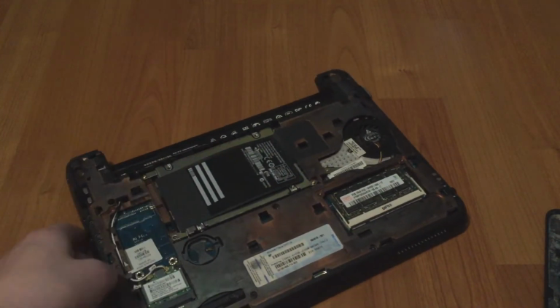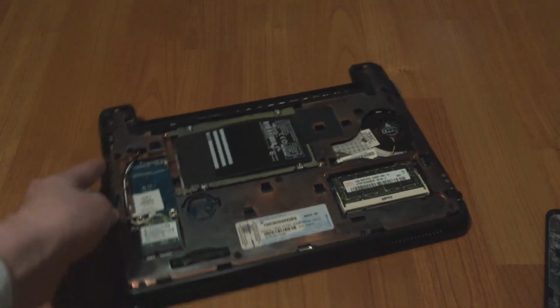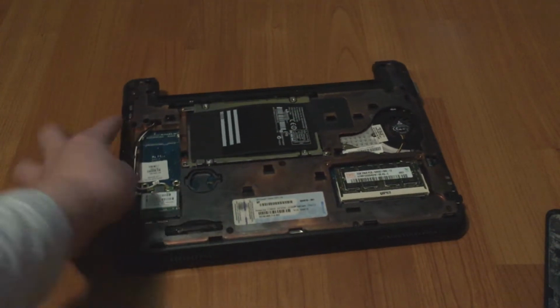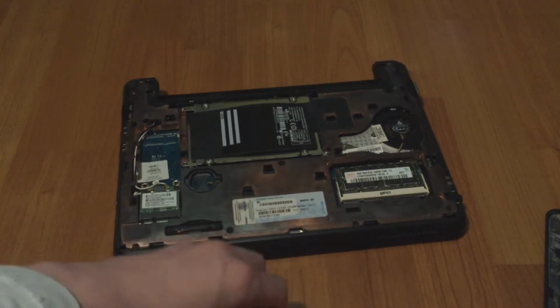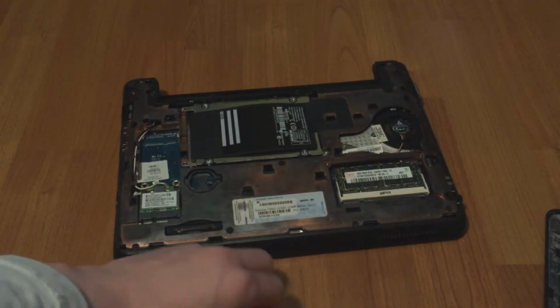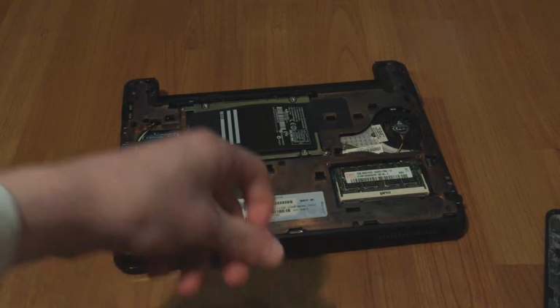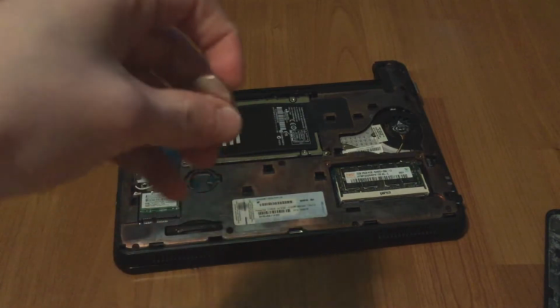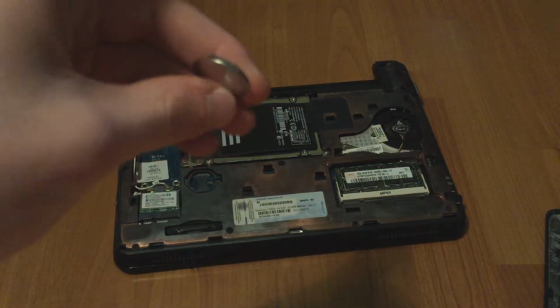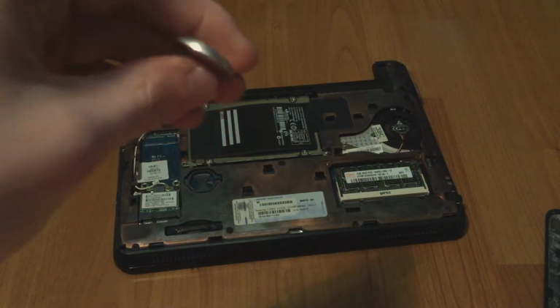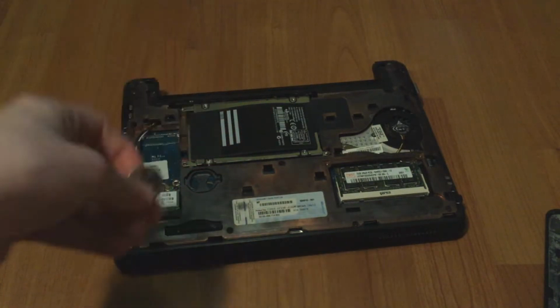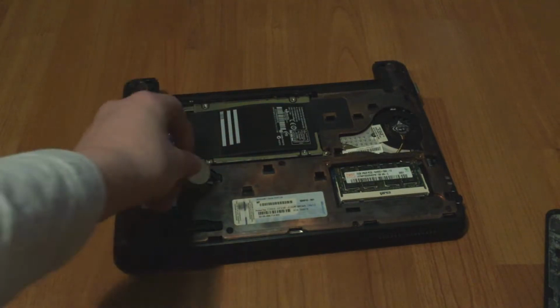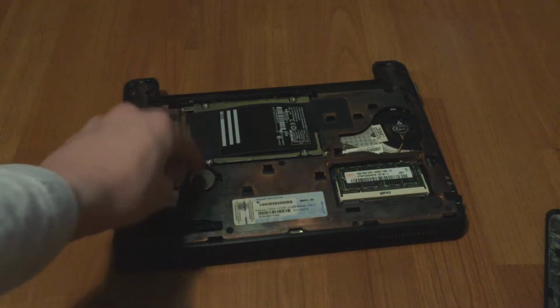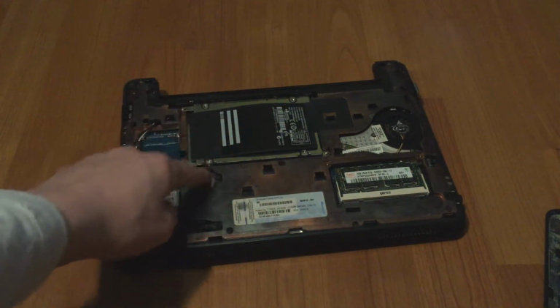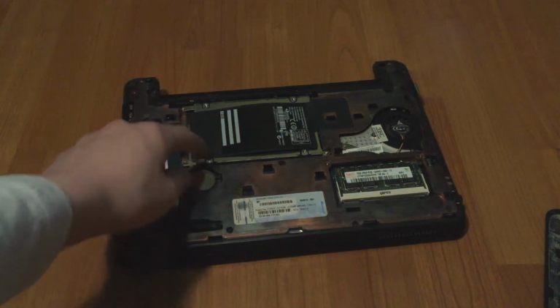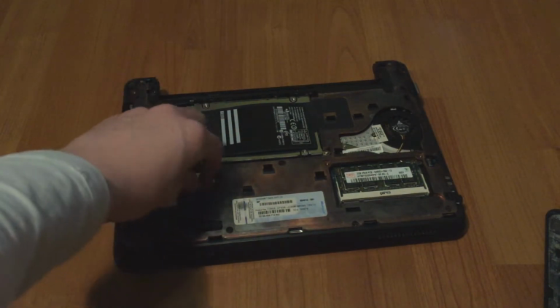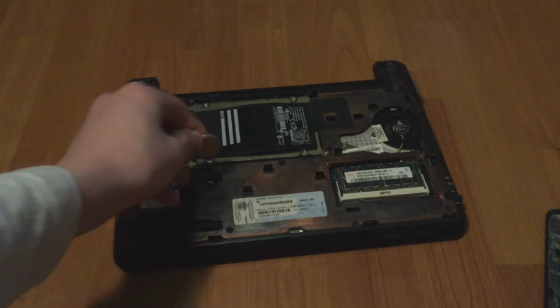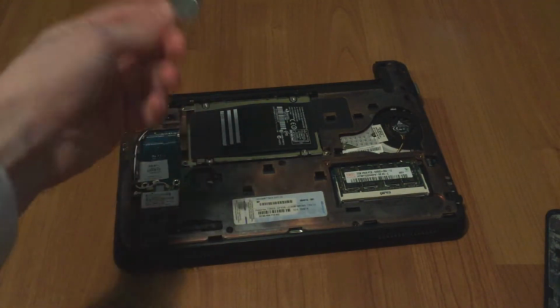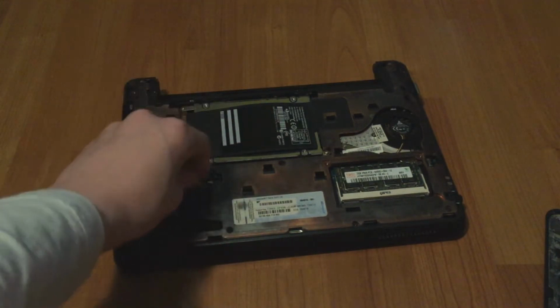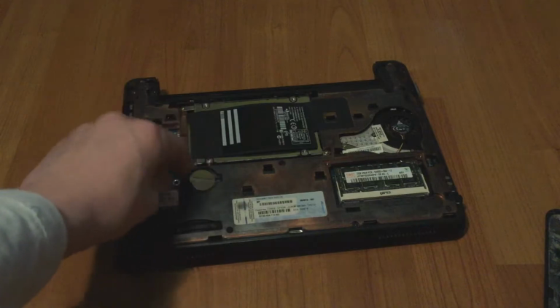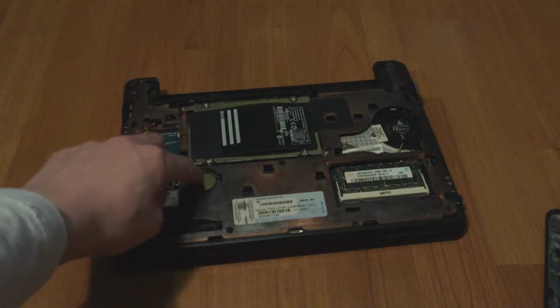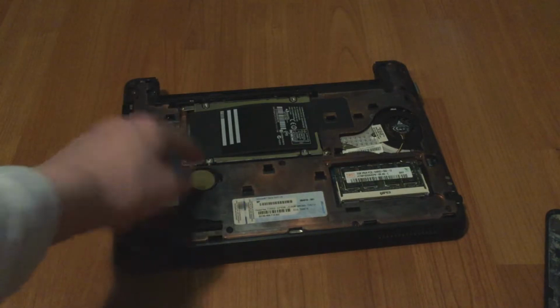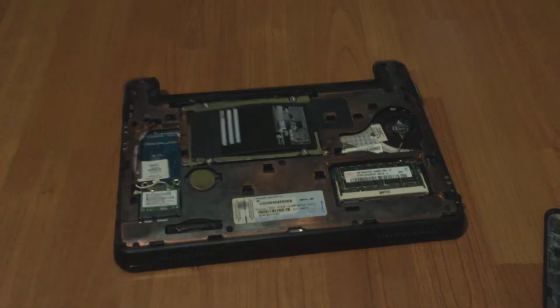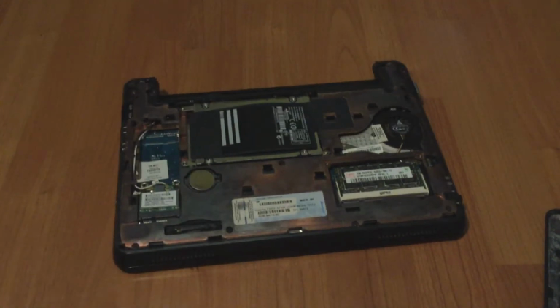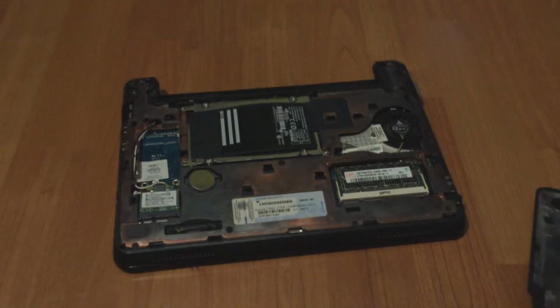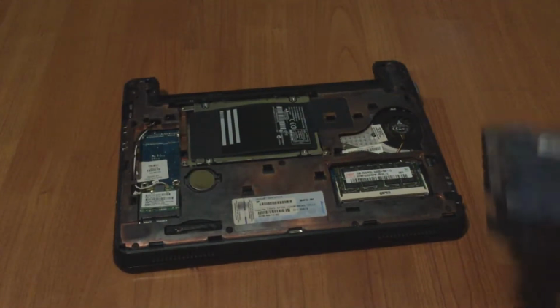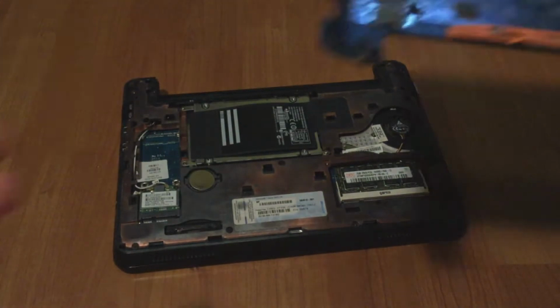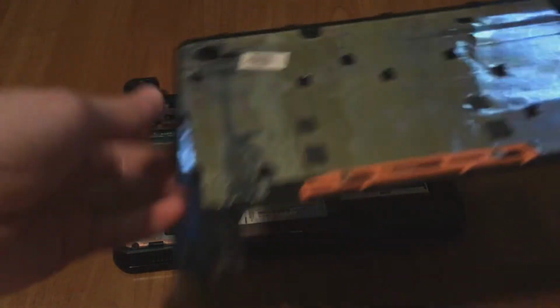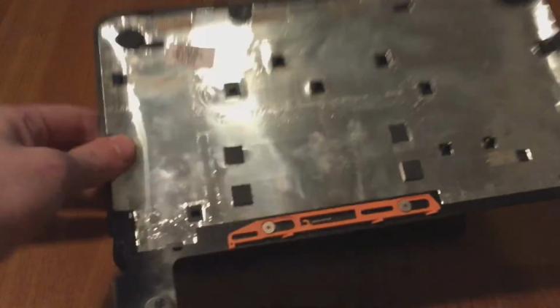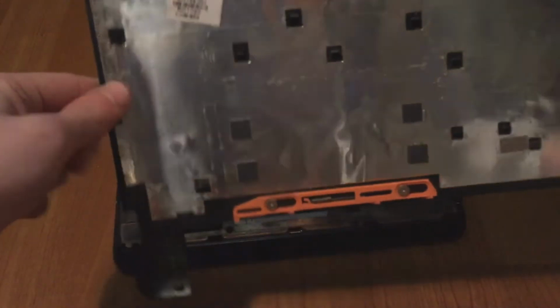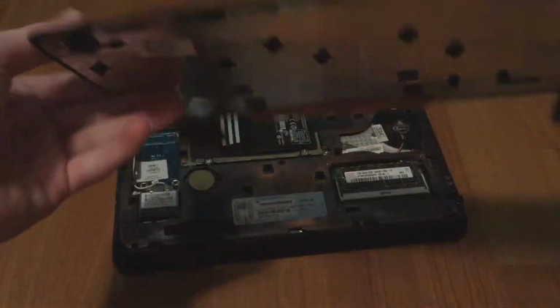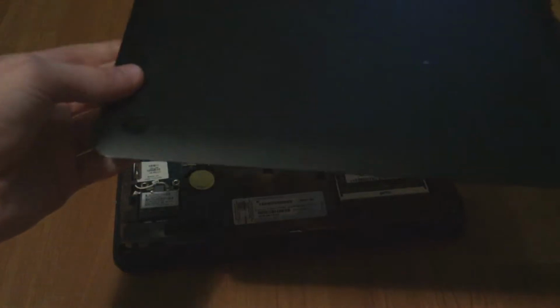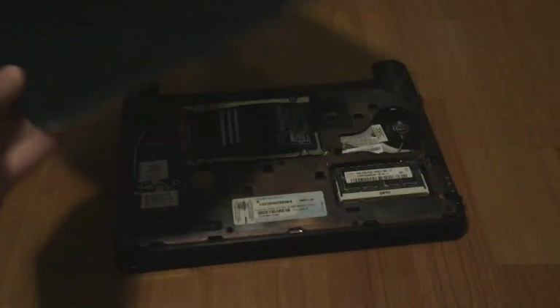Note this BIOS battery that just came out — it's probably bulging or something and doesn't want to stay in. That's why it fell out. In yours it should just sit right here. Now let's put the bottom cover aside.